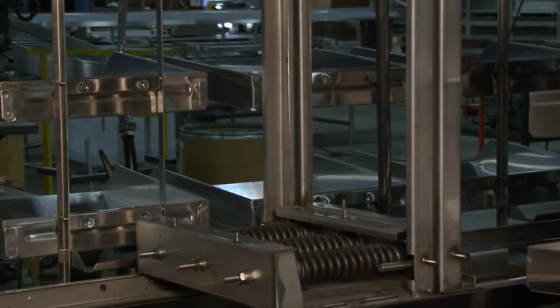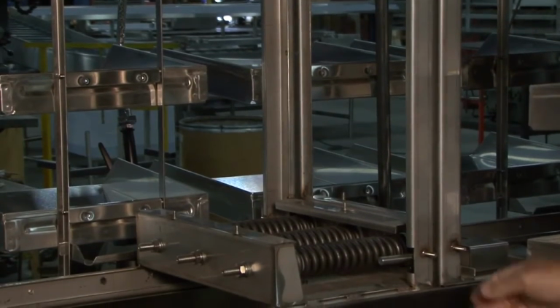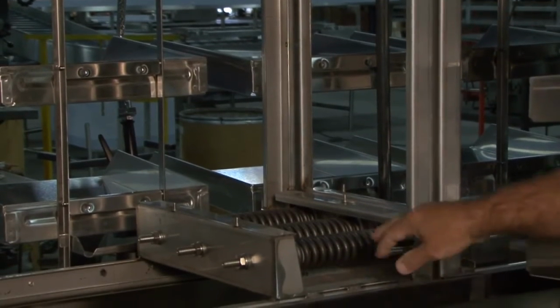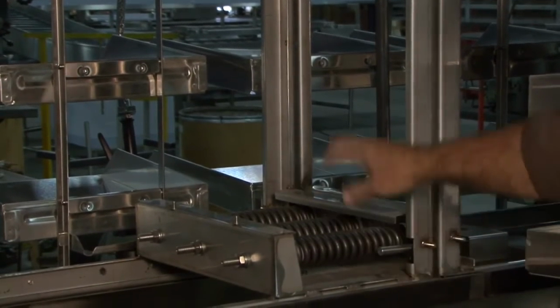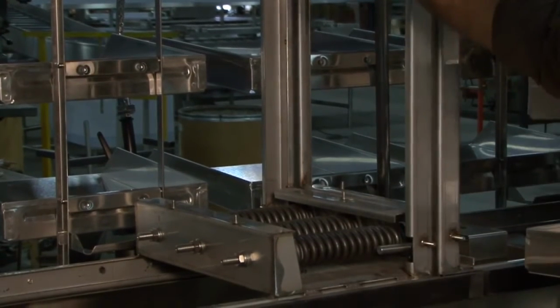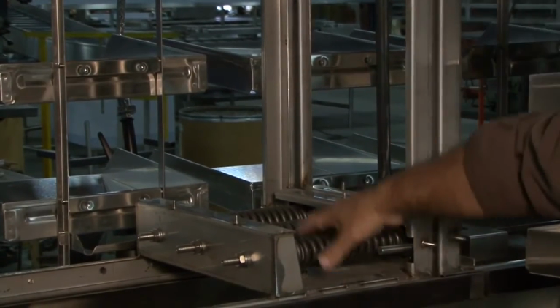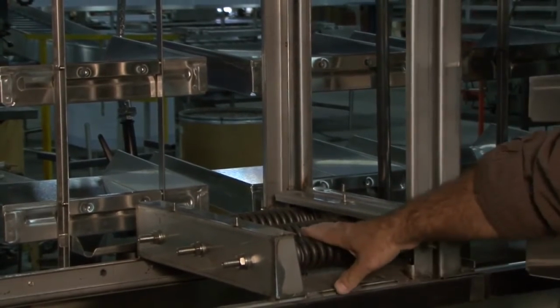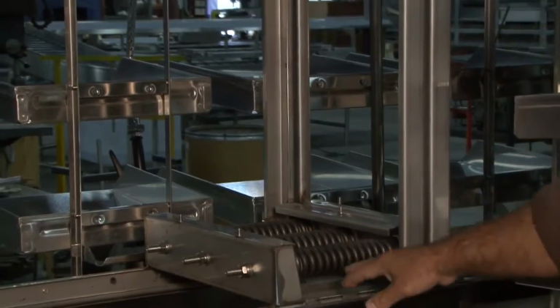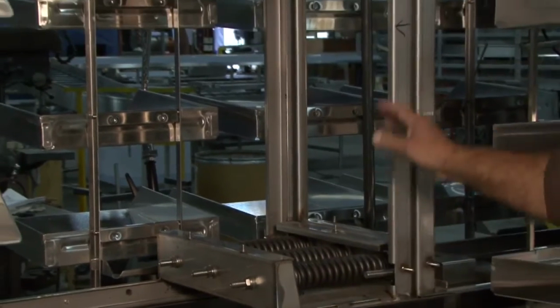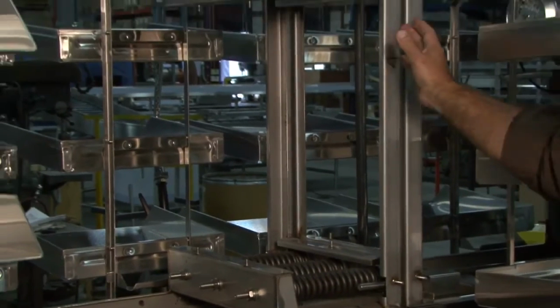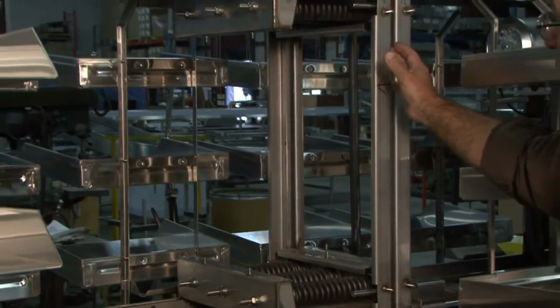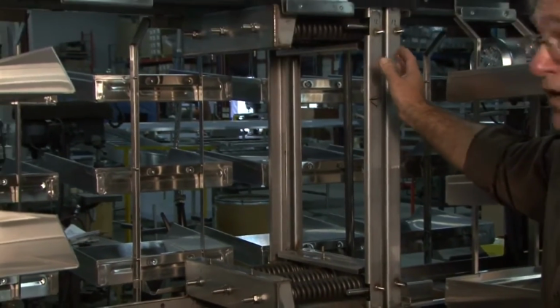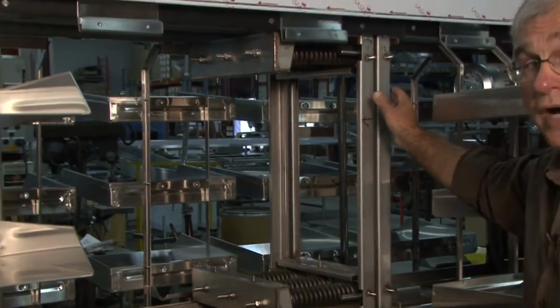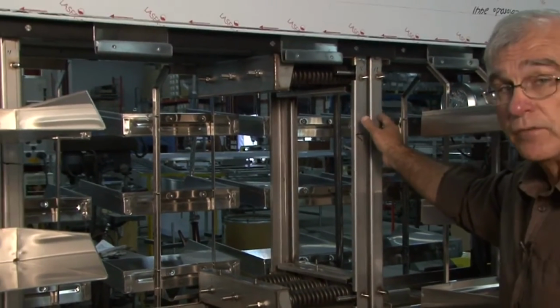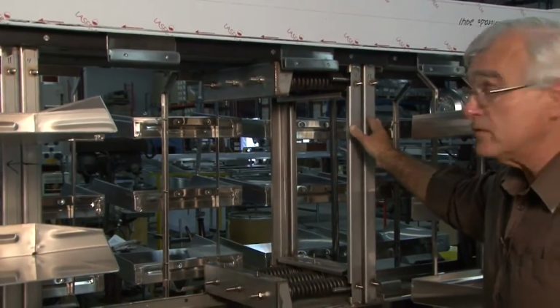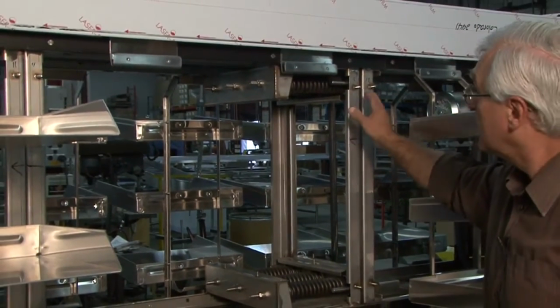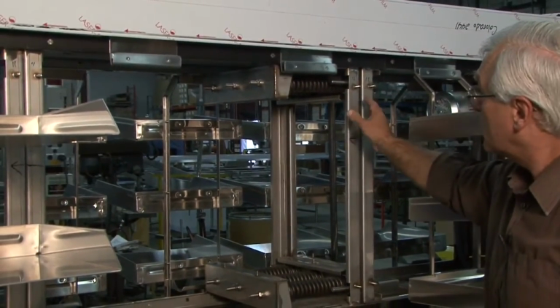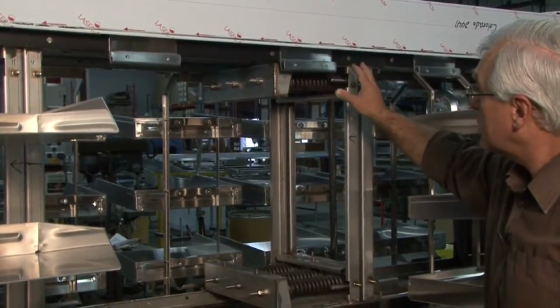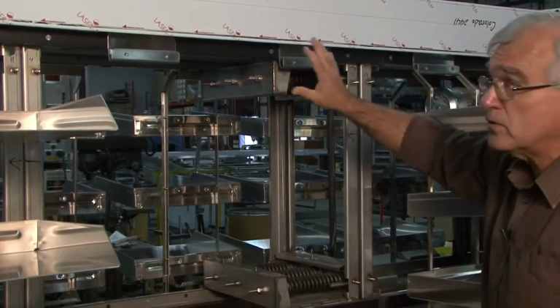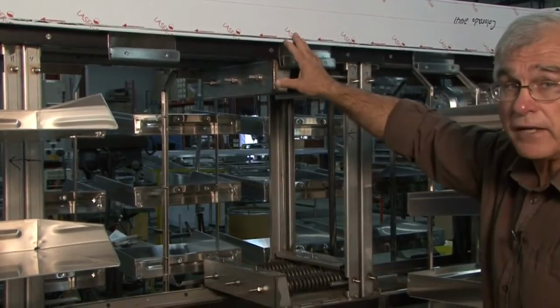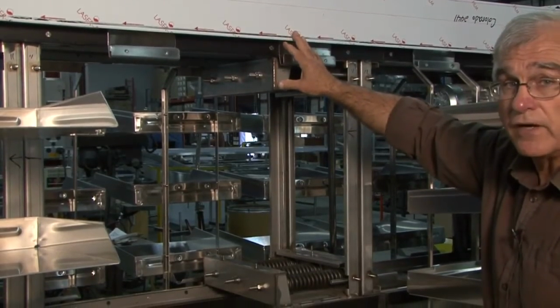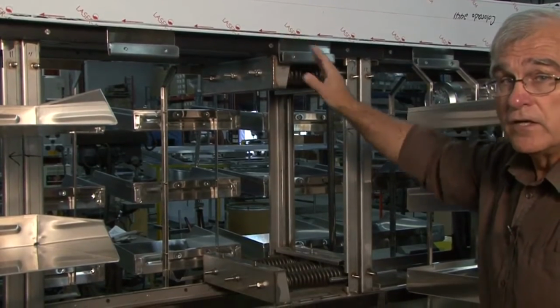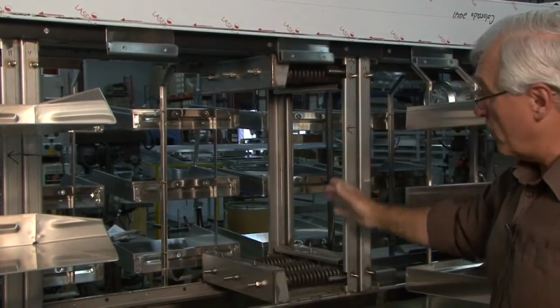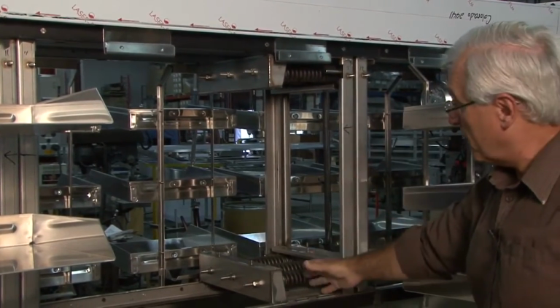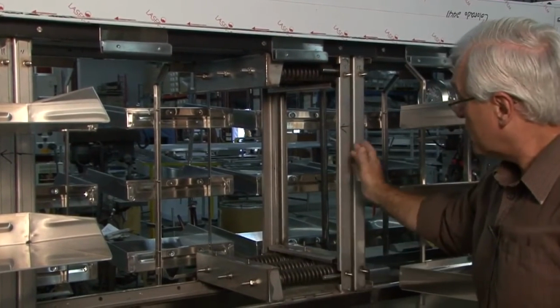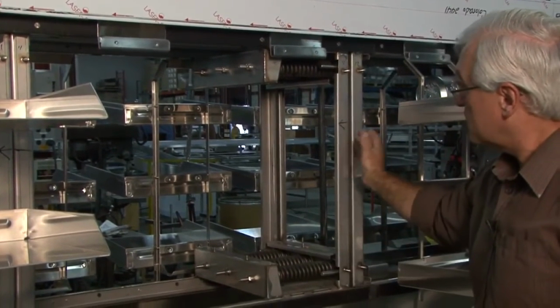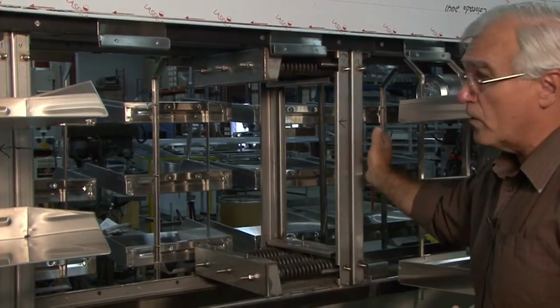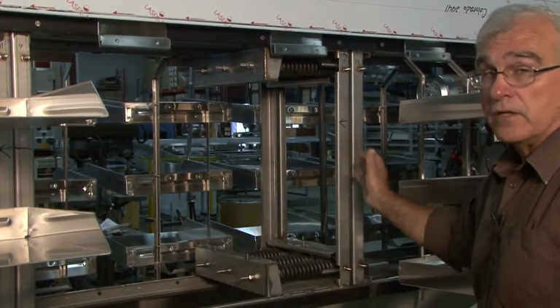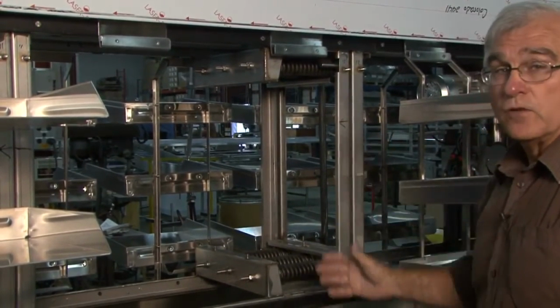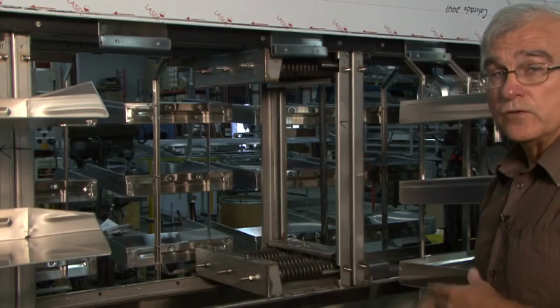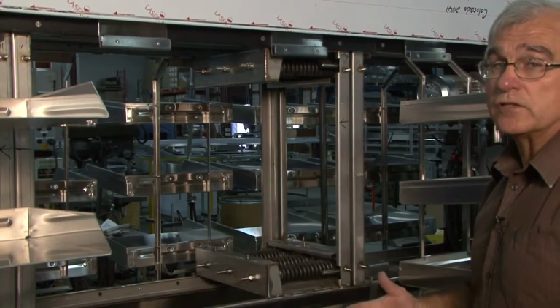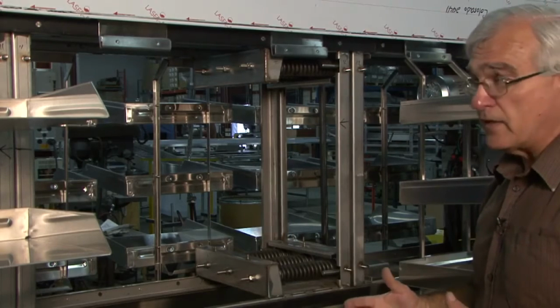The system is supplied with these six springs, which put constant pressure on the drive system. The drive system is no longer attached to the body of the conveyor, so the springs are pushing the system forward. This happens continuously while you're using the system.